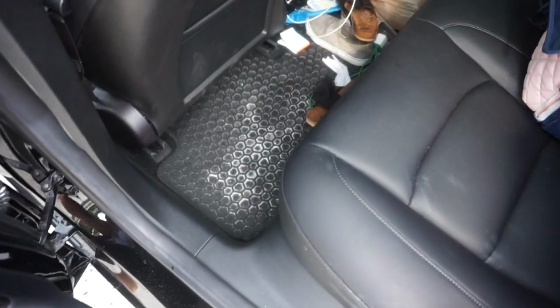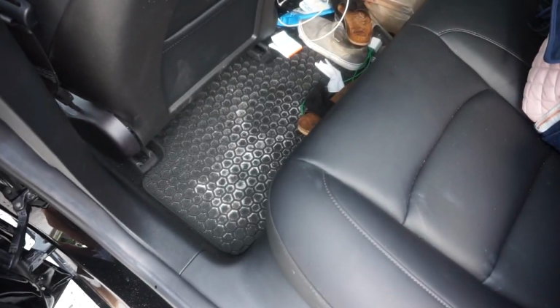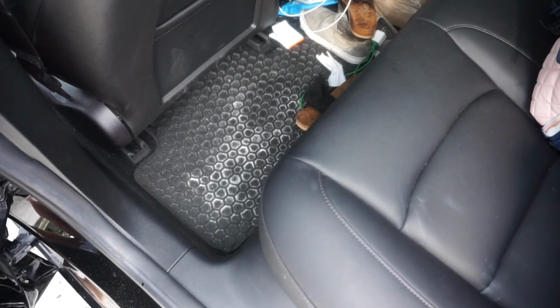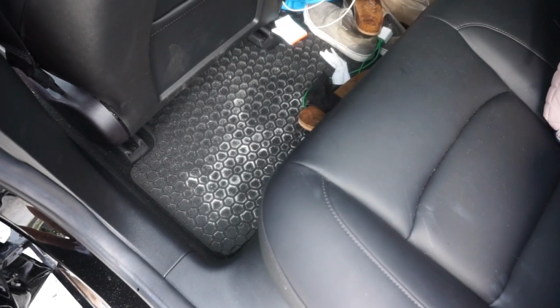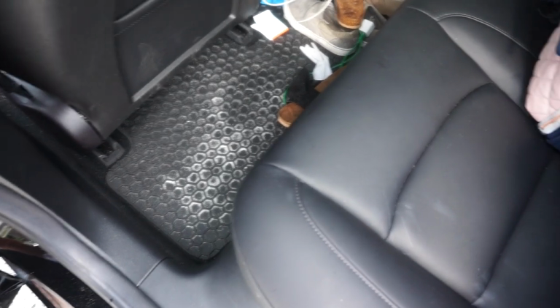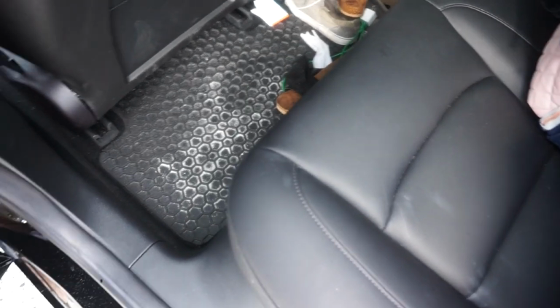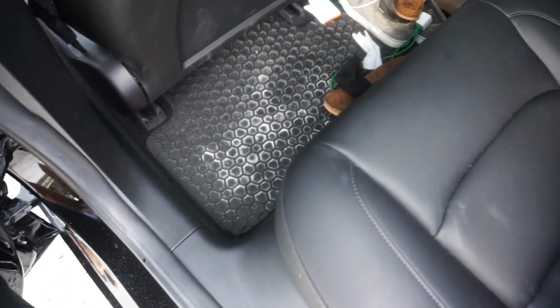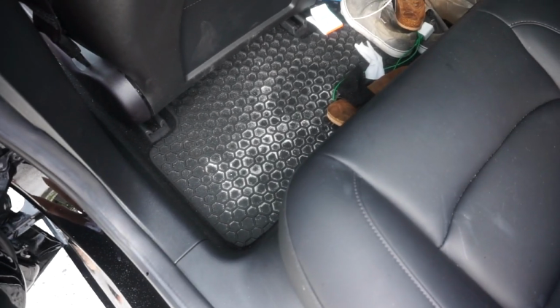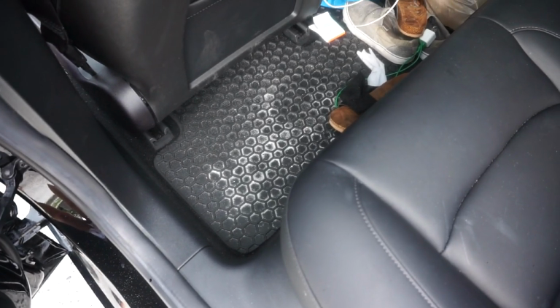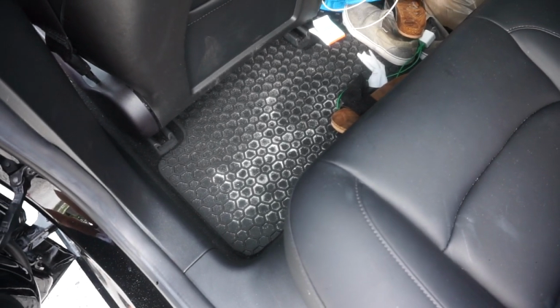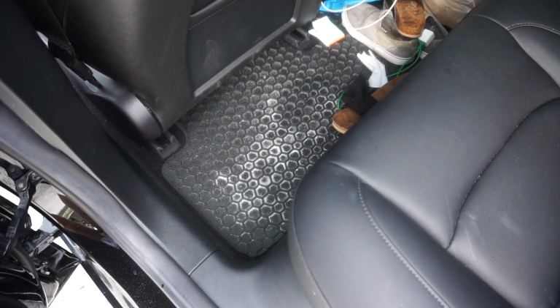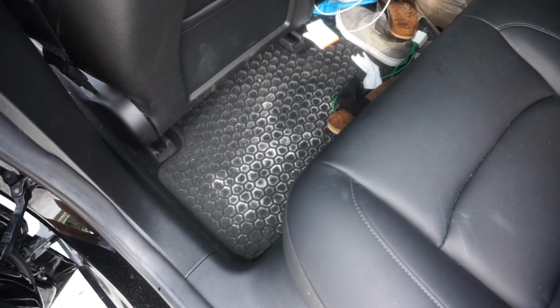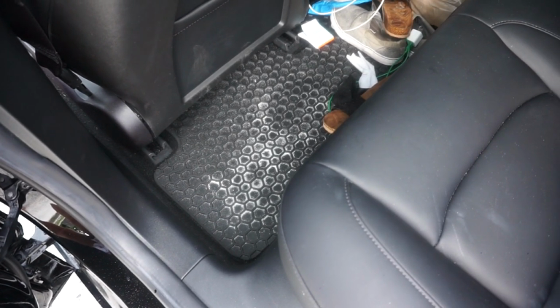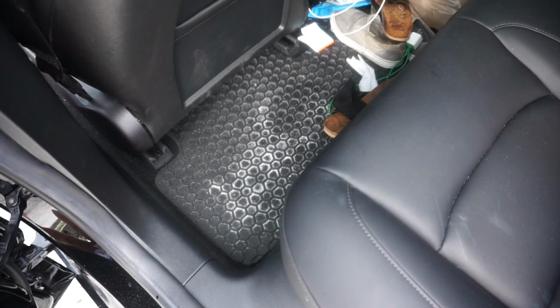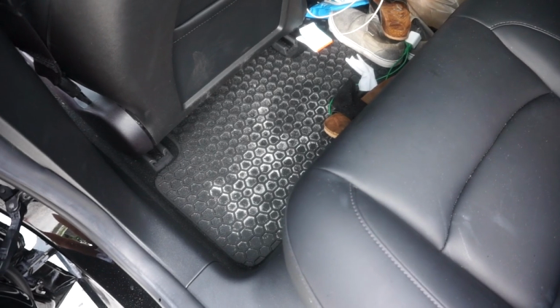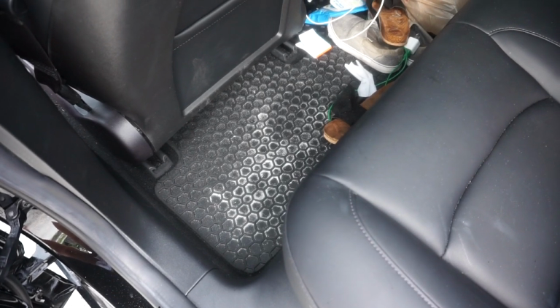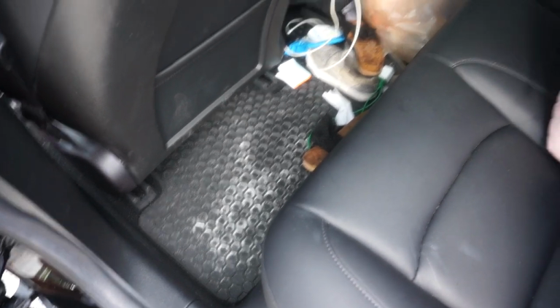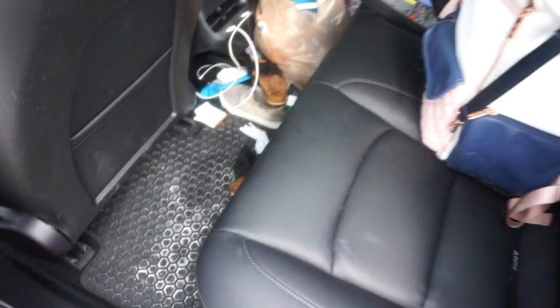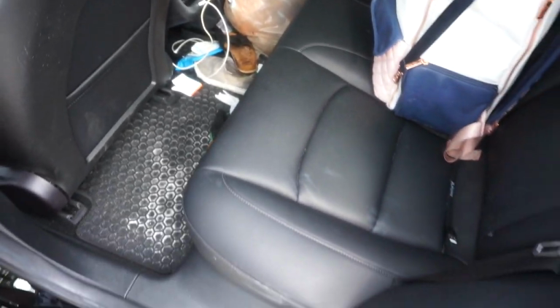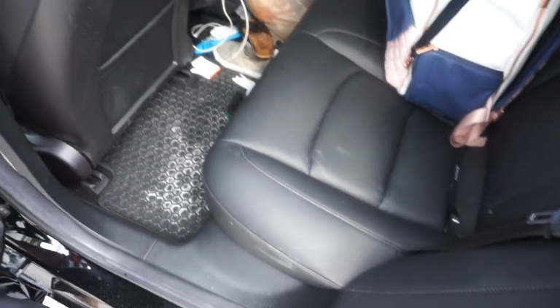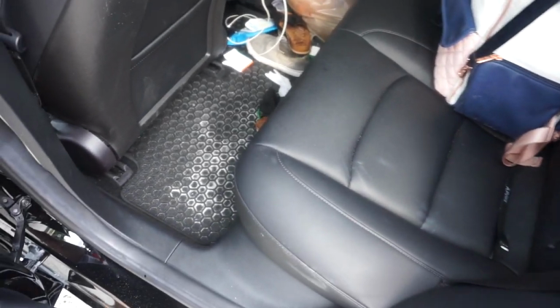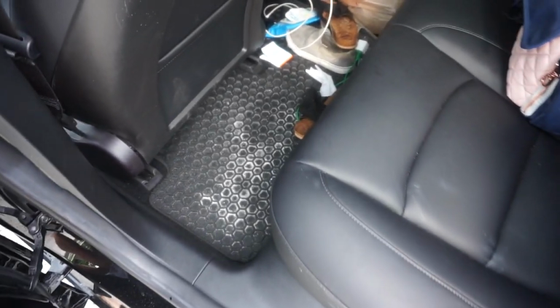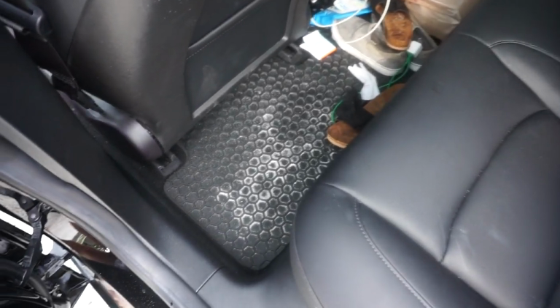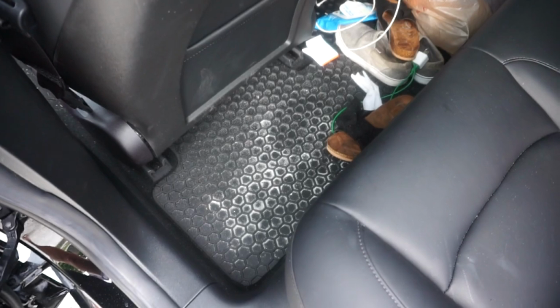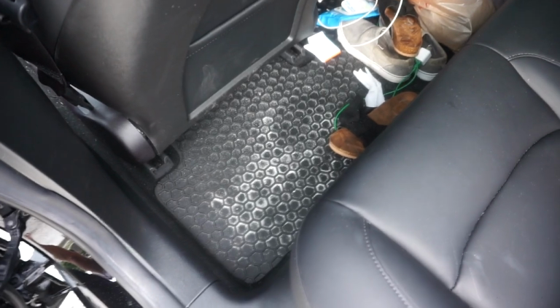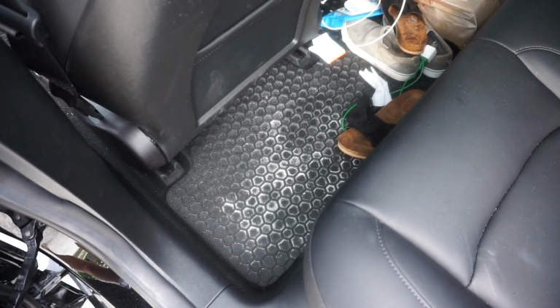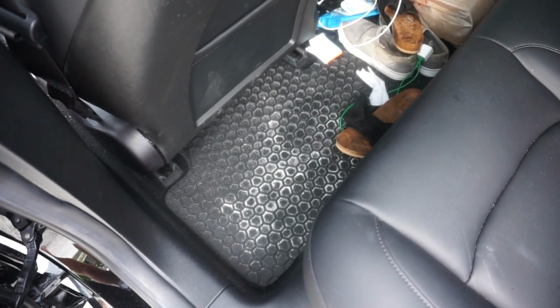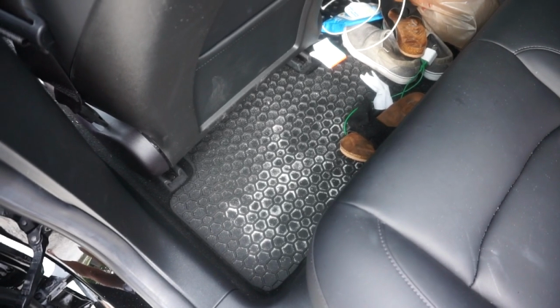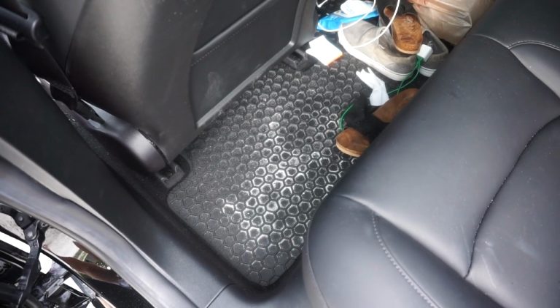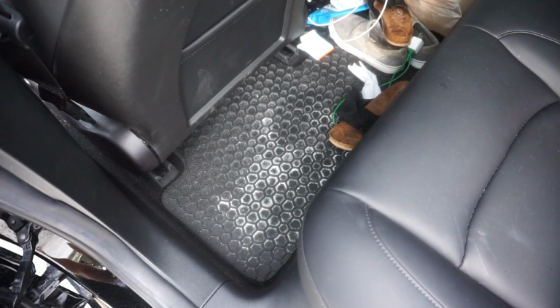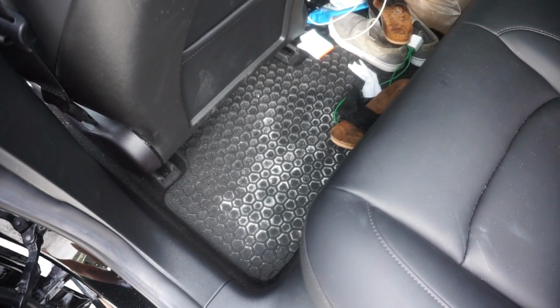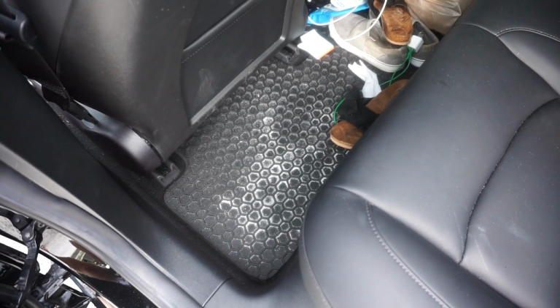One thing I want to talk about is these rugs - they are amazing. My car is a complete mess after coming out of the beach. I'm going to make a video about these so you can get them, because they really help out a lot.